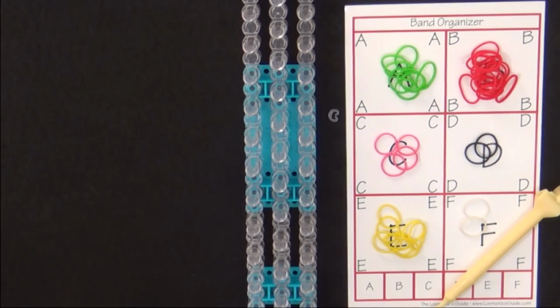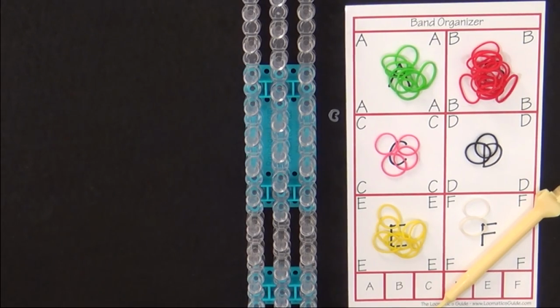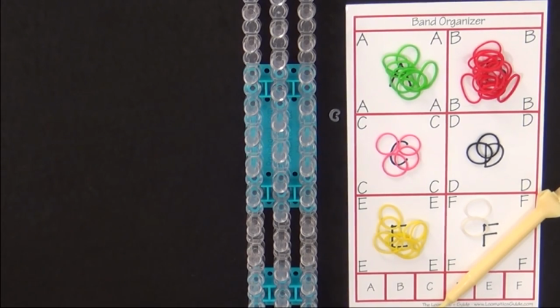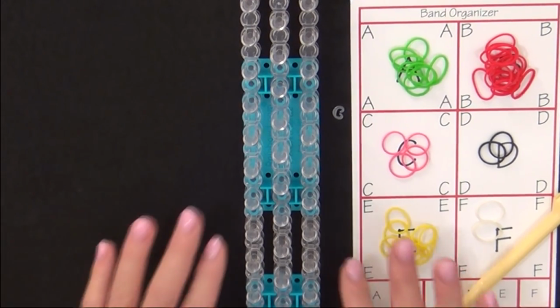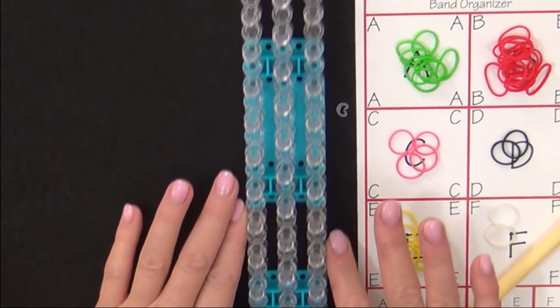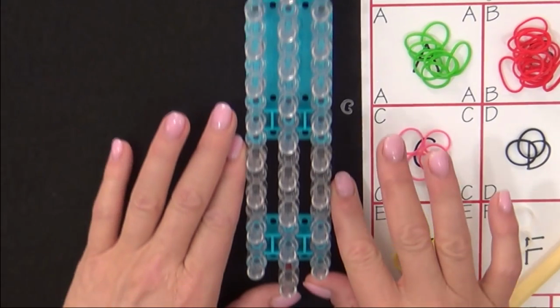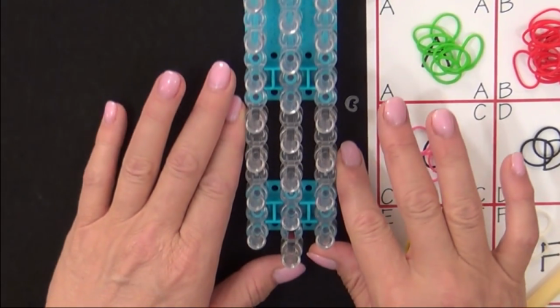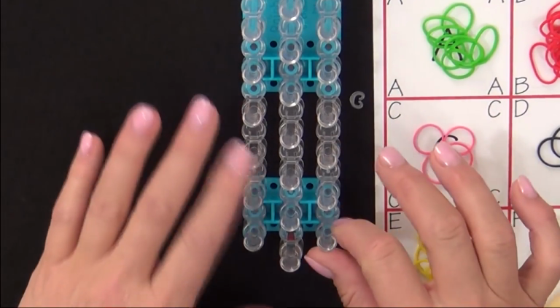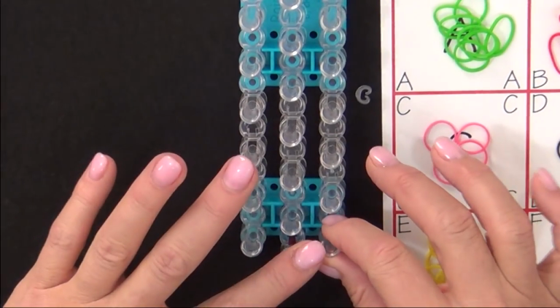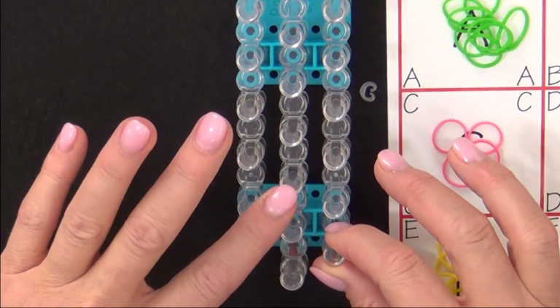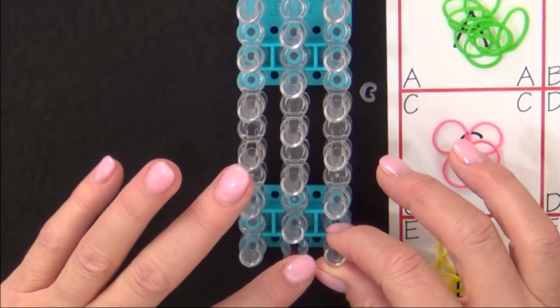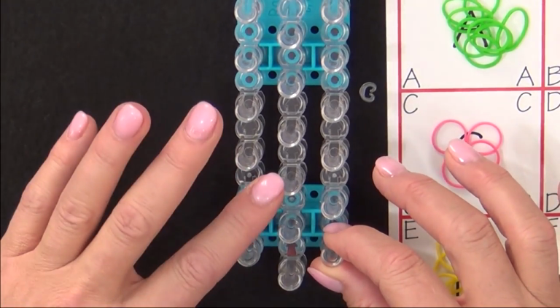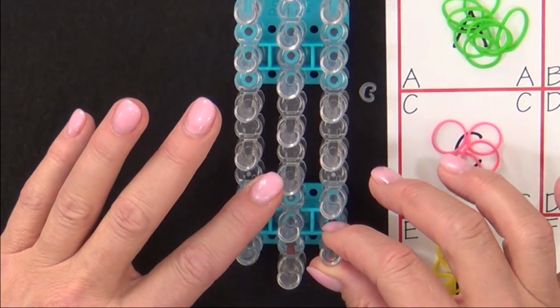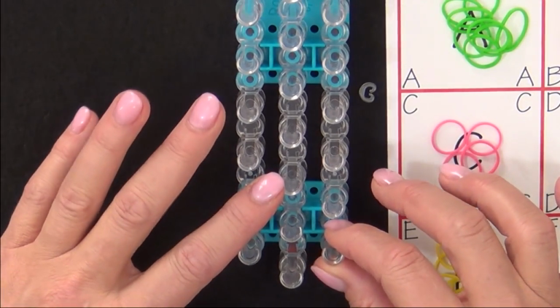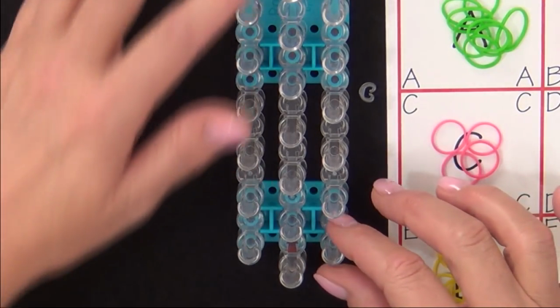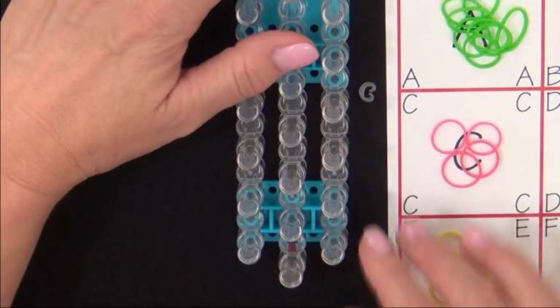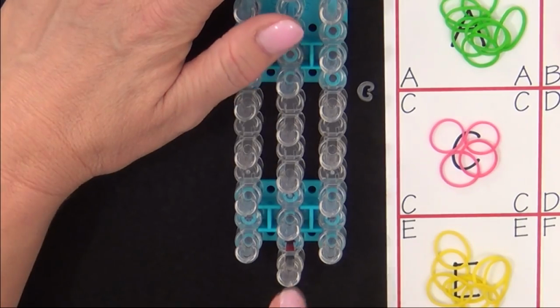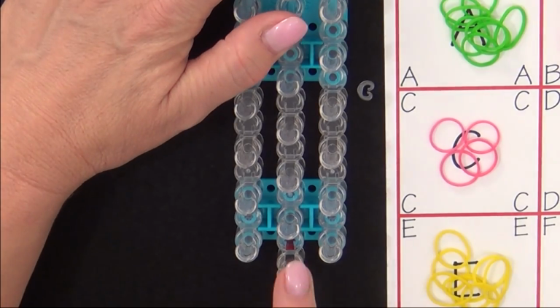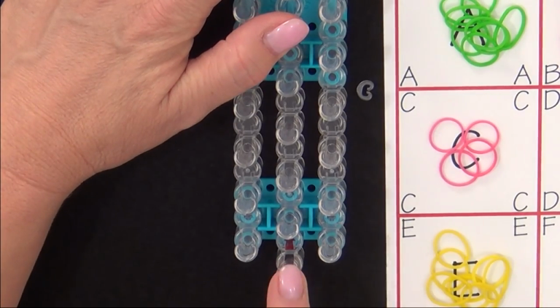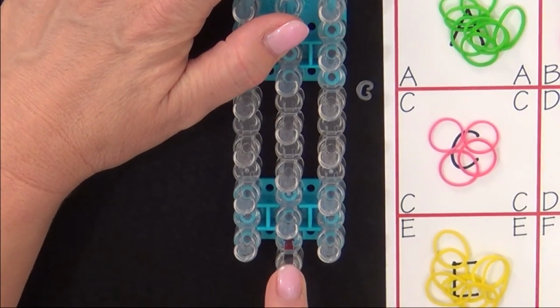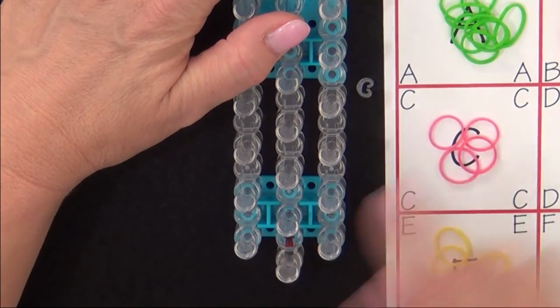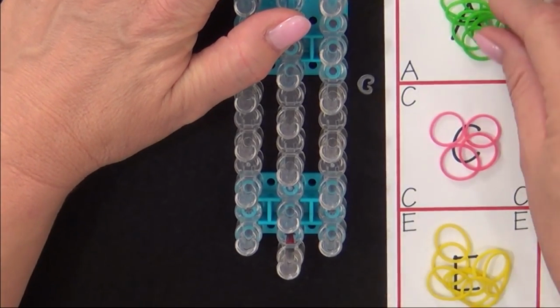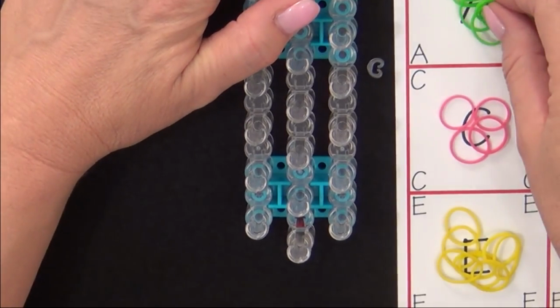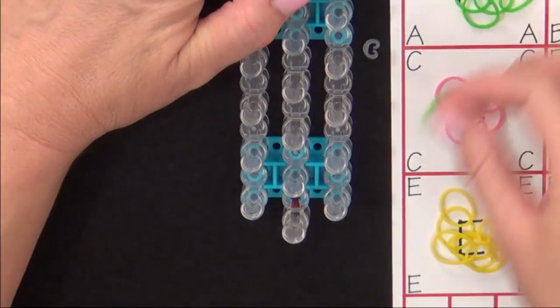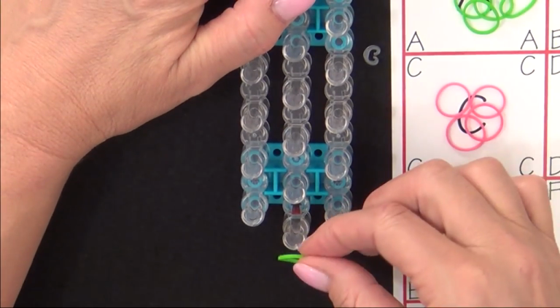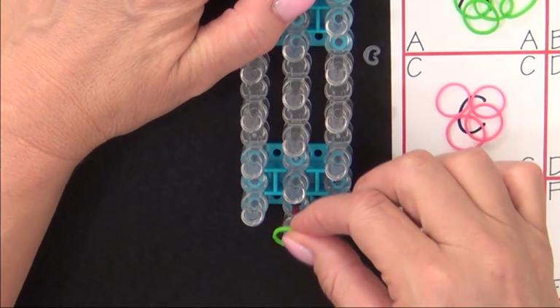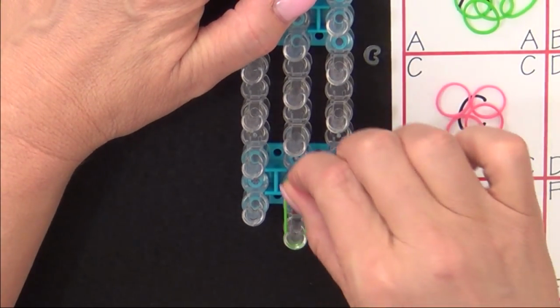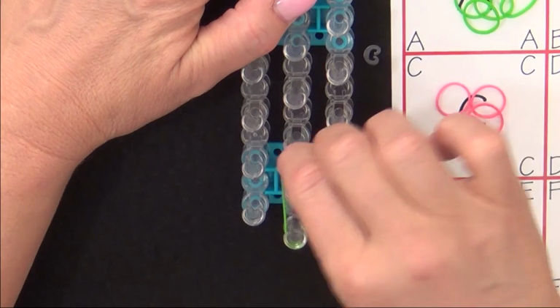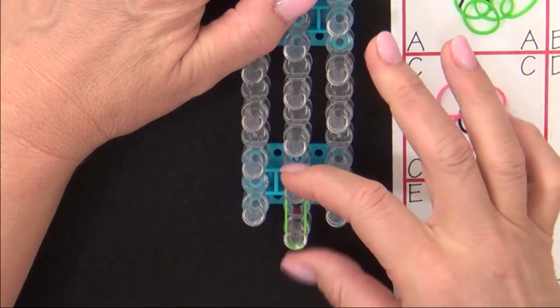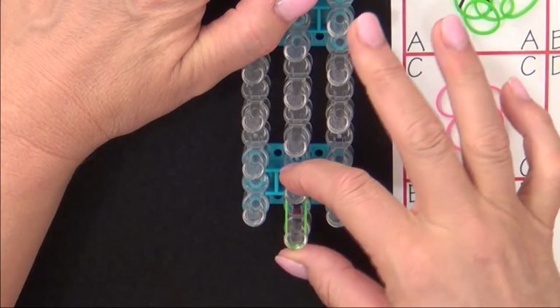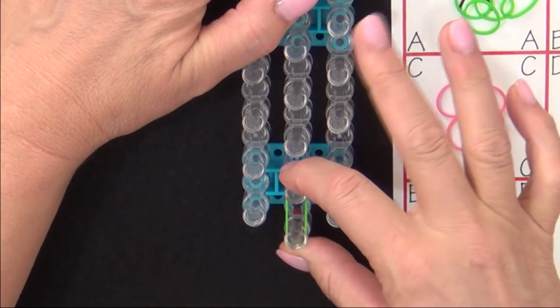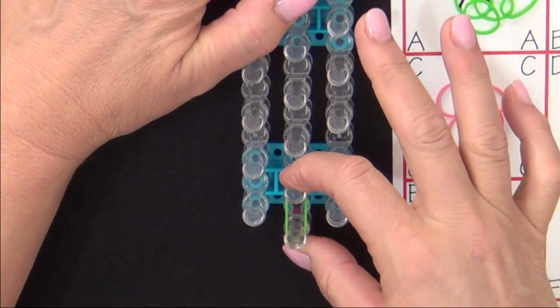Now let's get started. Place the loom so that the red arrow is pointing away from you. We'll start placing bands from the center pin and we'll start with a green band placed forward.